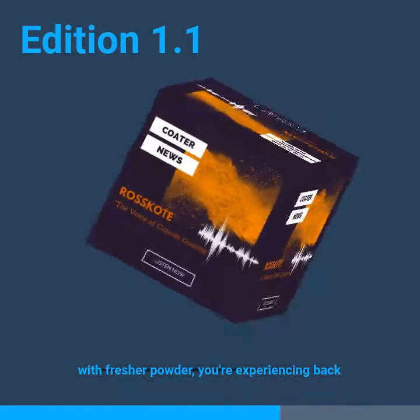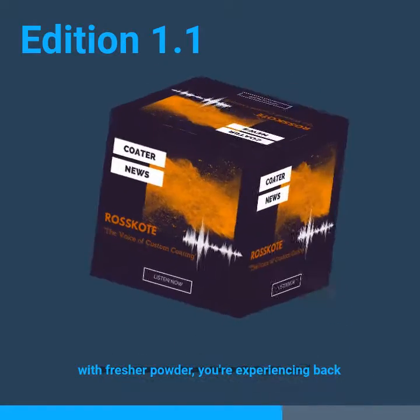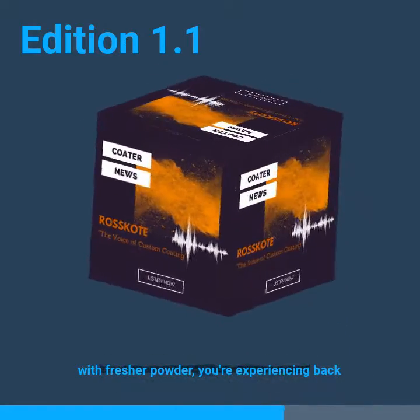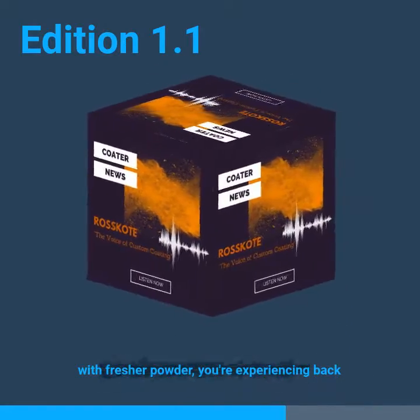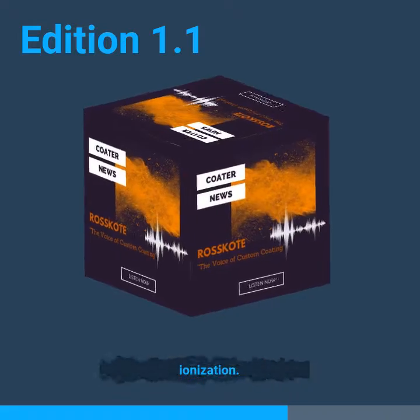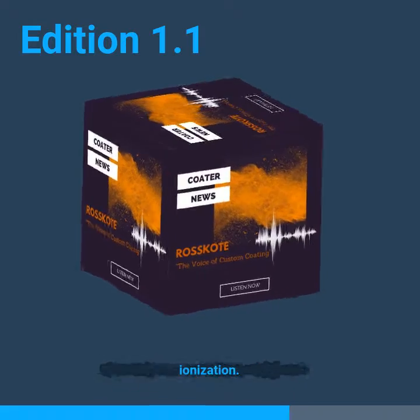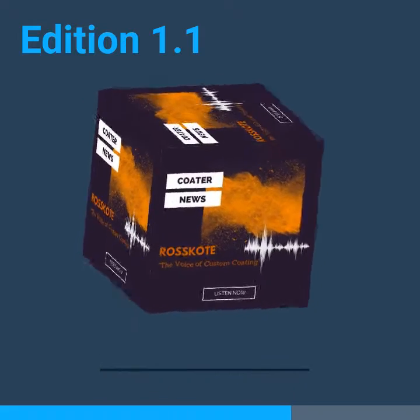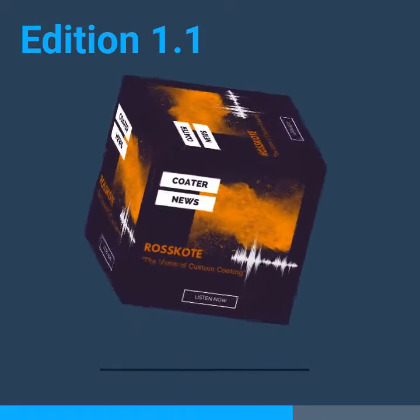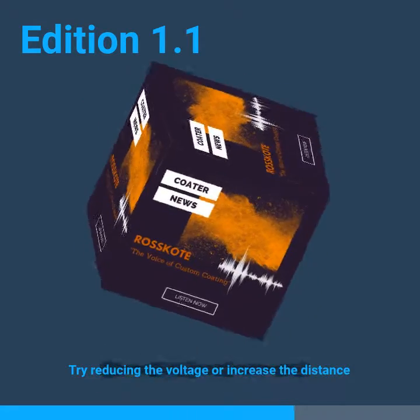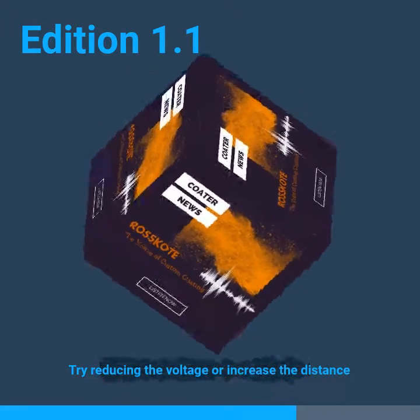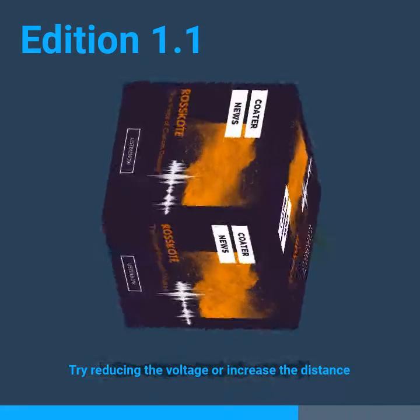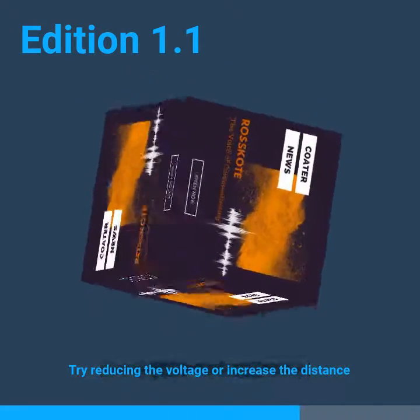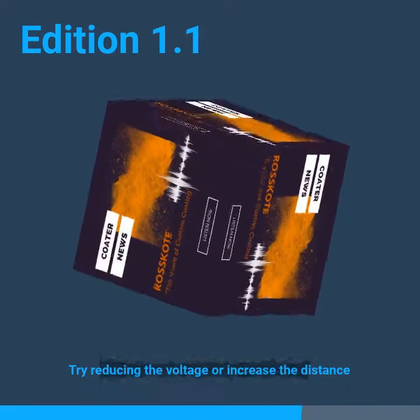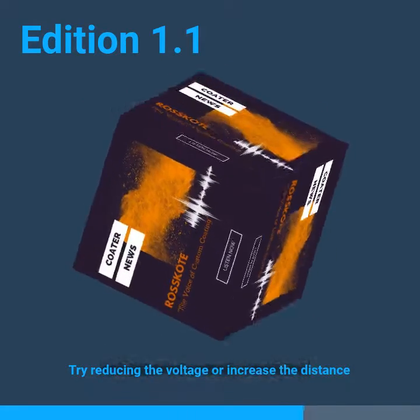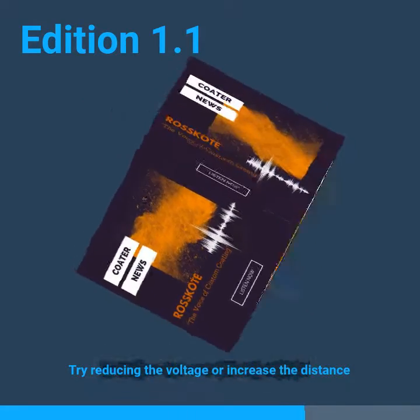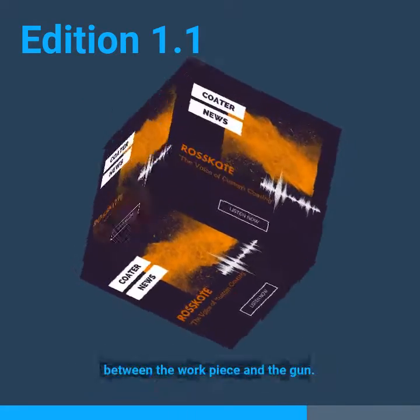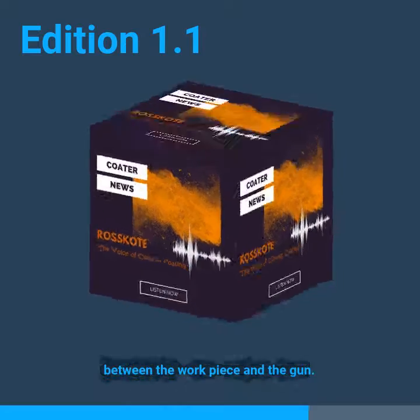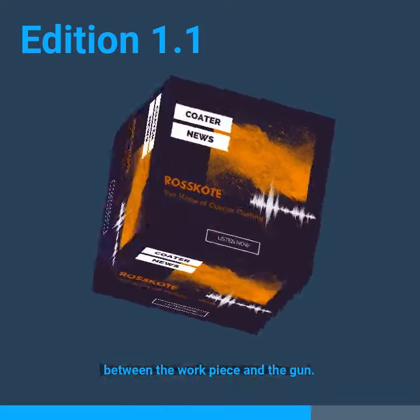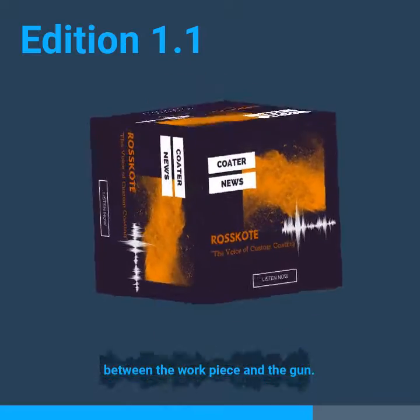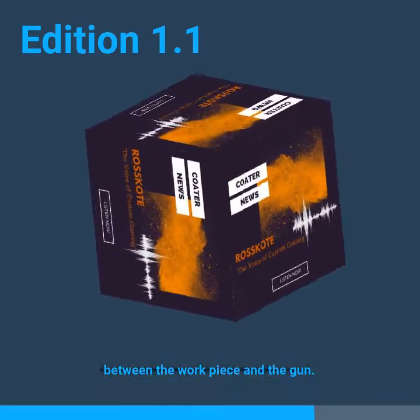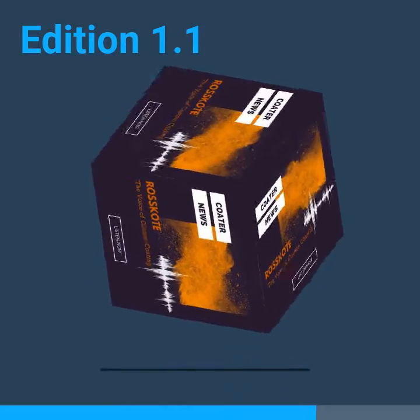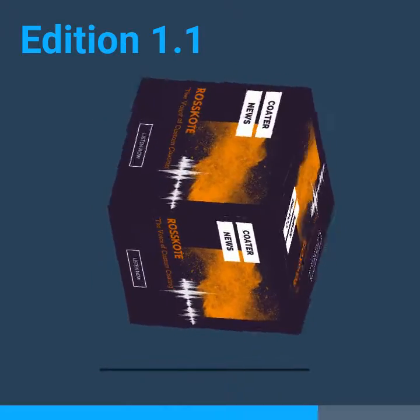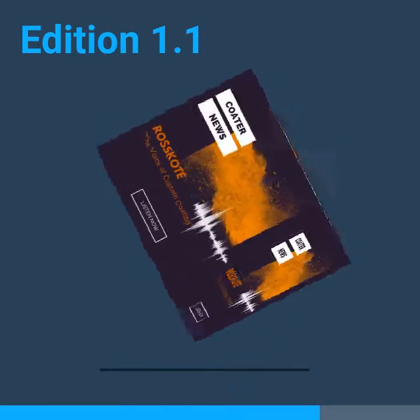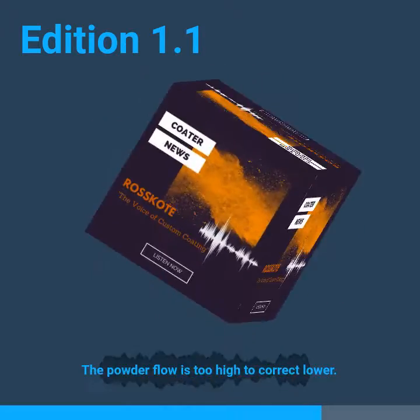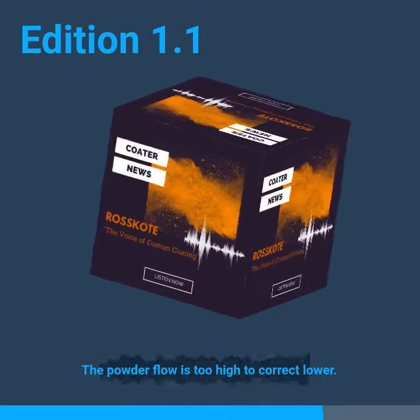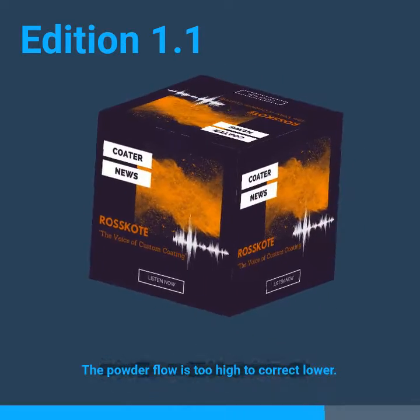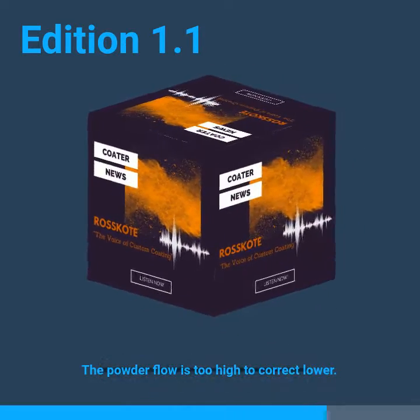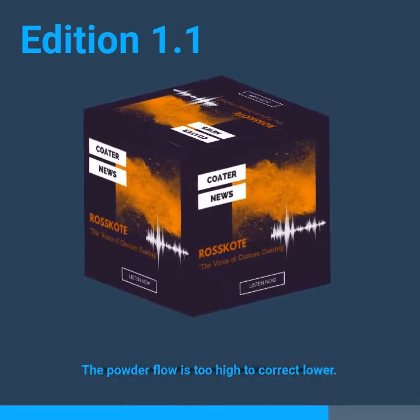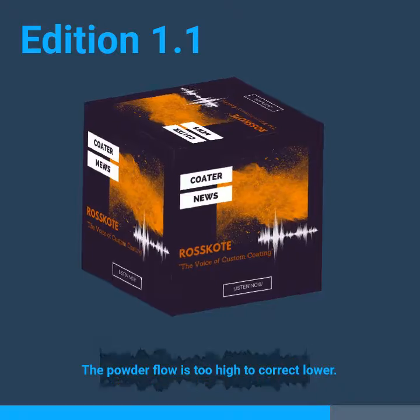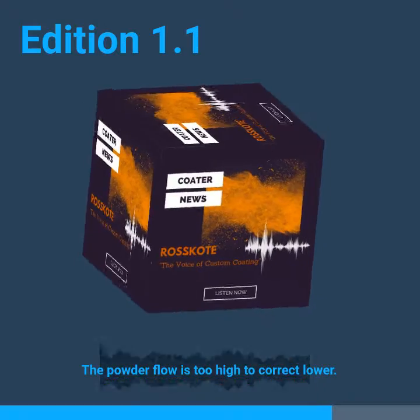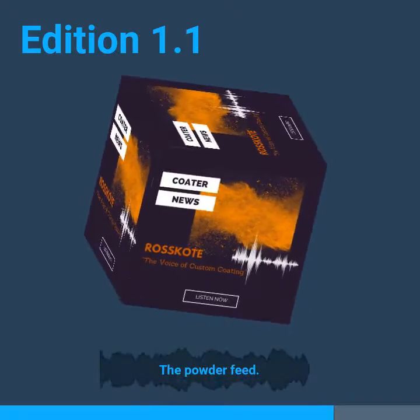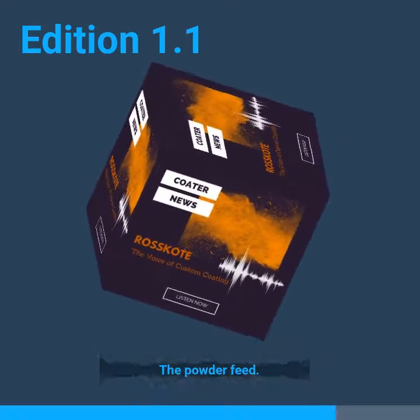You may be experiencing back ionization. Try reducing the voltage or increase the distance between the workpiece and the gun. If the powder flow is too high, lower the powder feed to correct it.